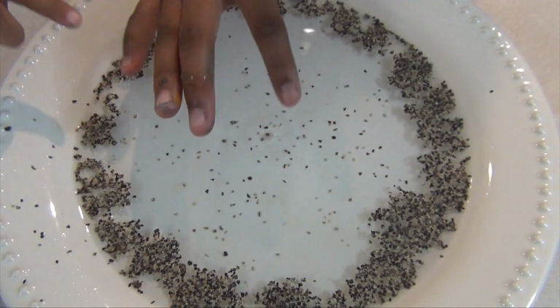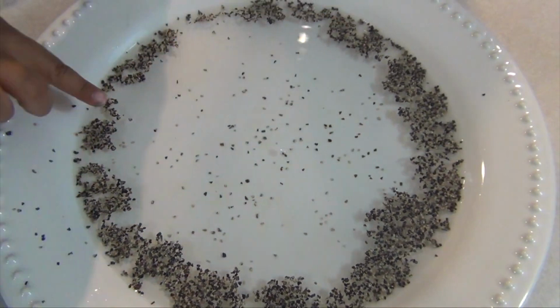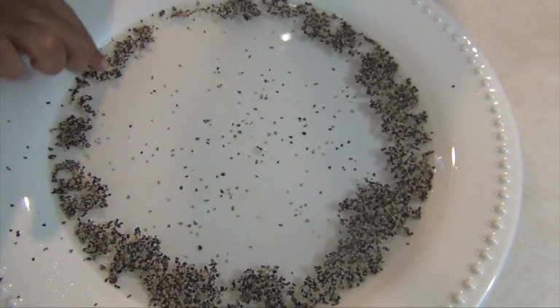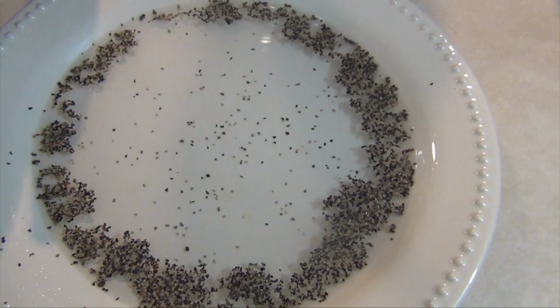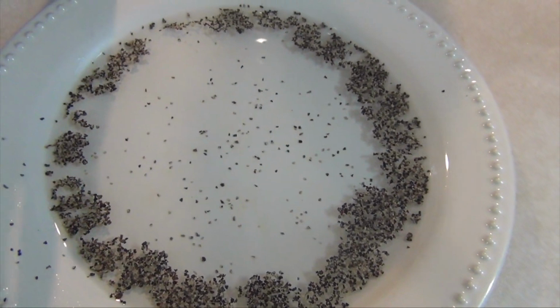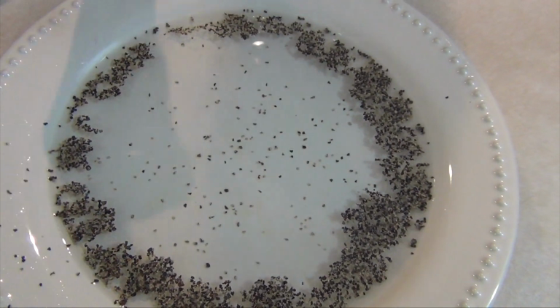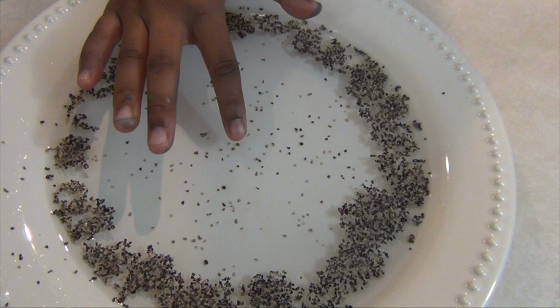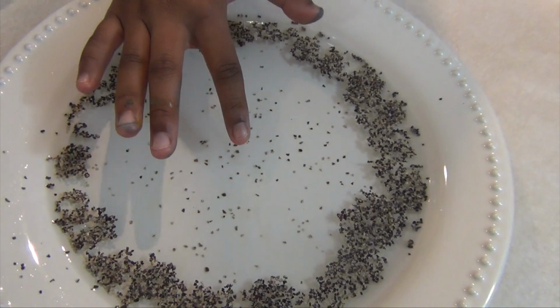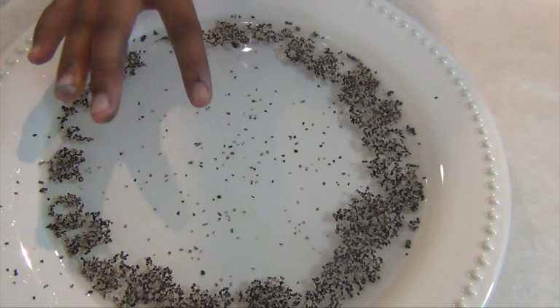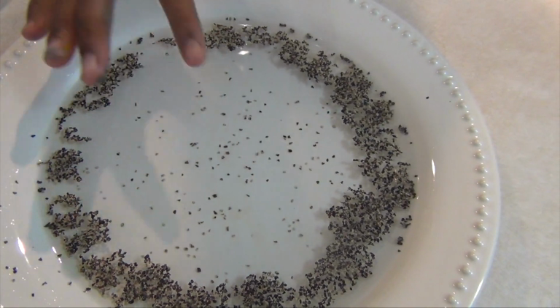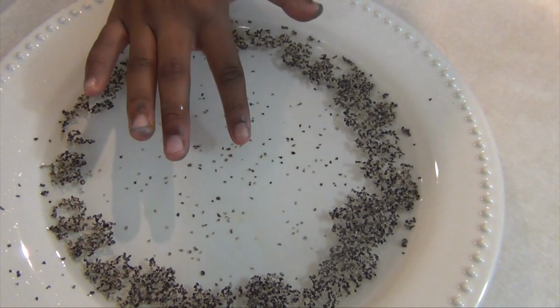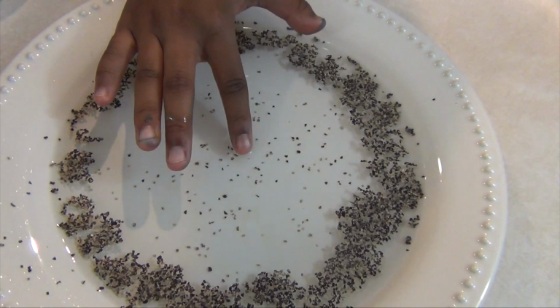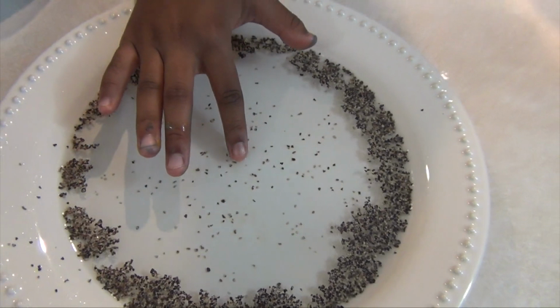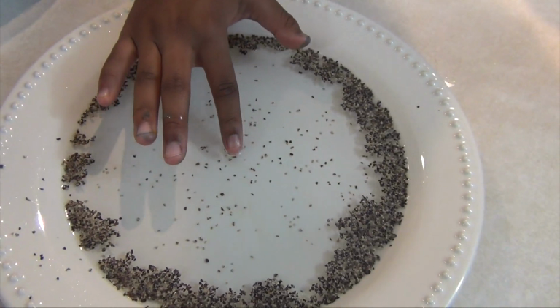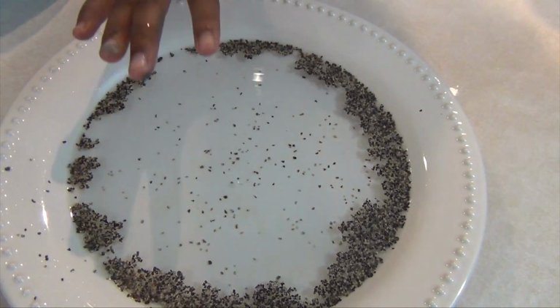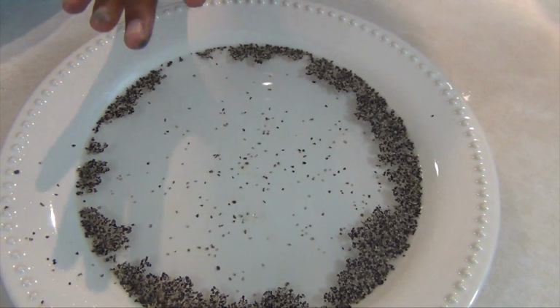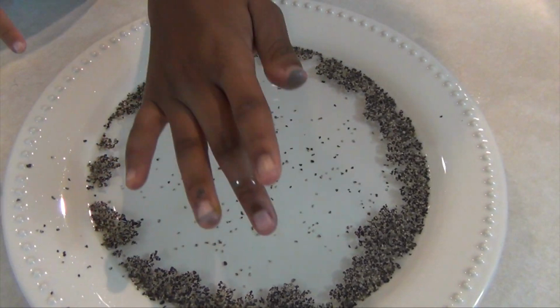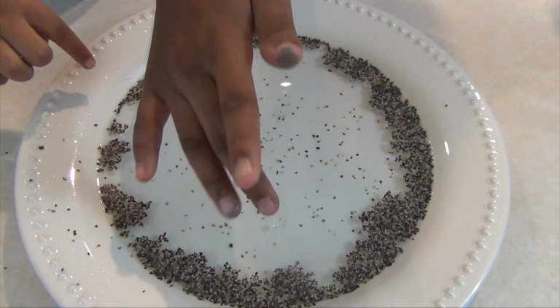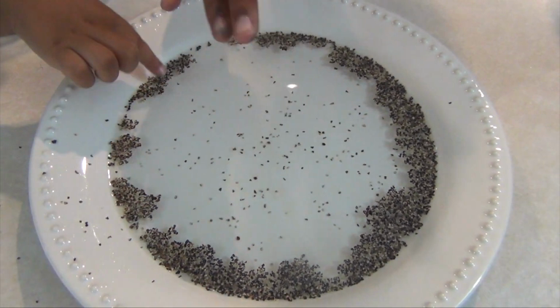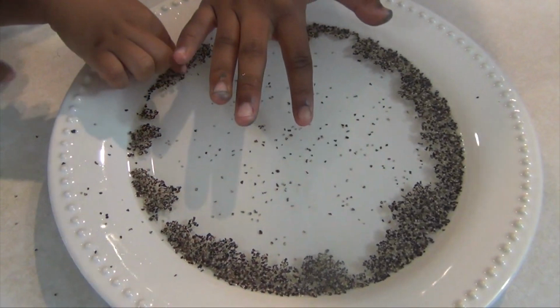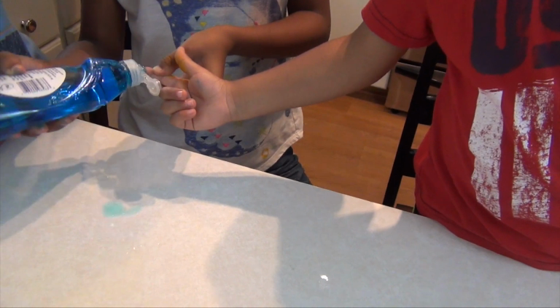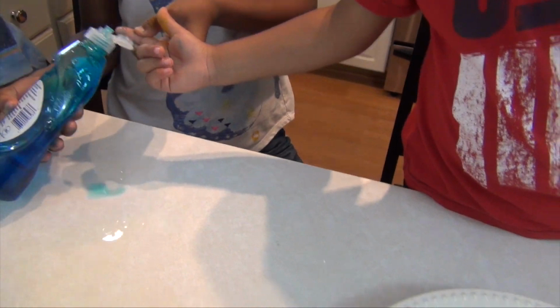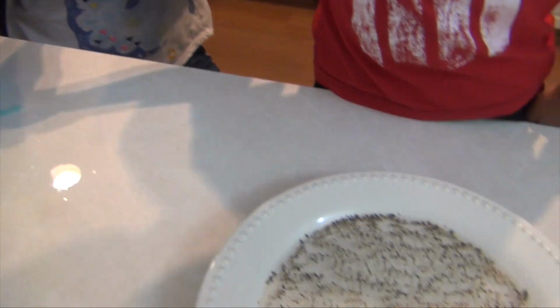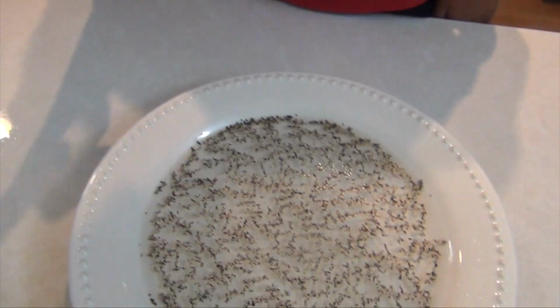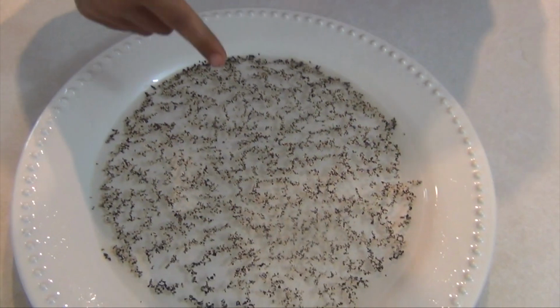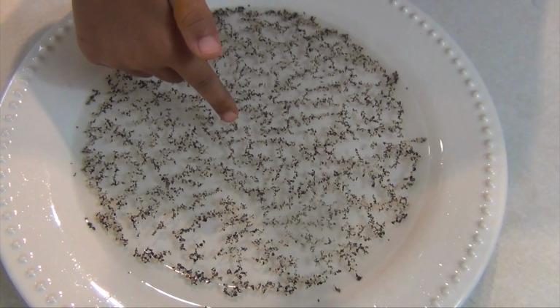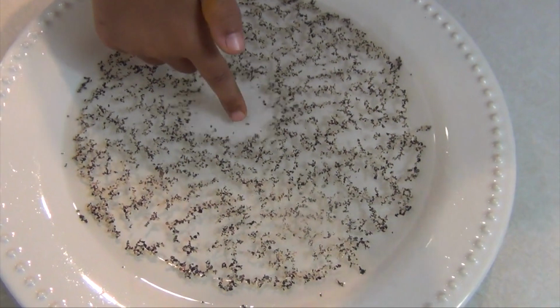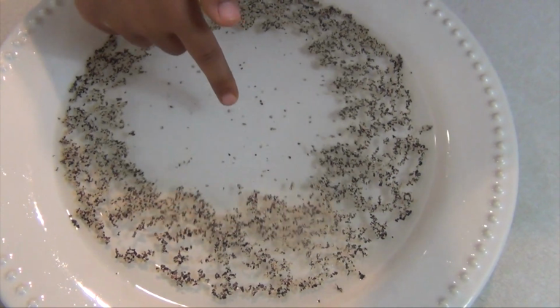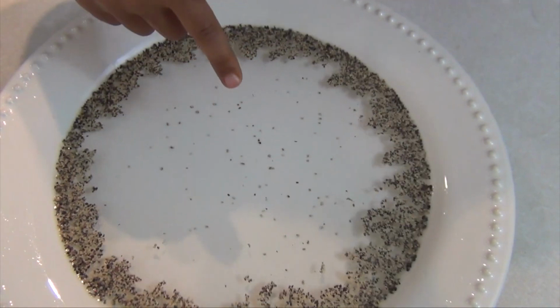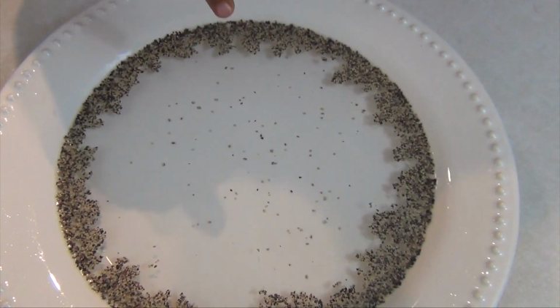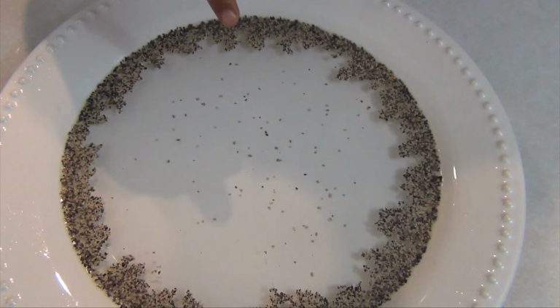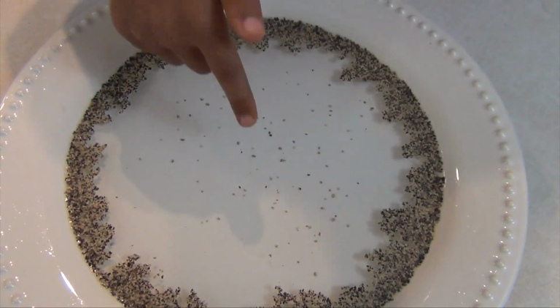Isn't that cool? It just did that — that's what the soap did. The pepper tries to stir it over. Touch the middle lightly. Isn't that cool?